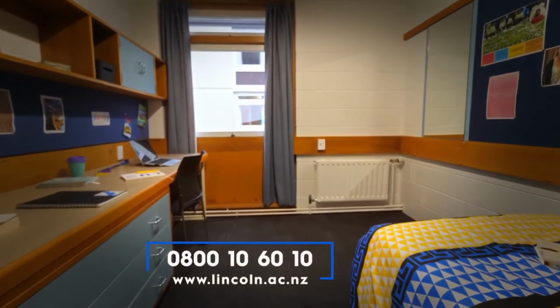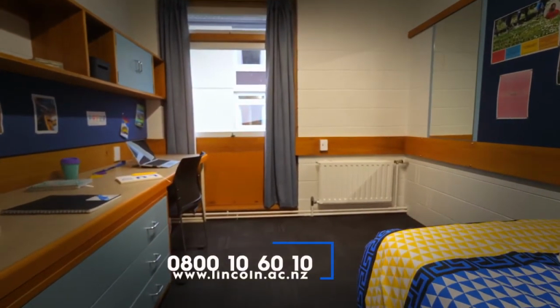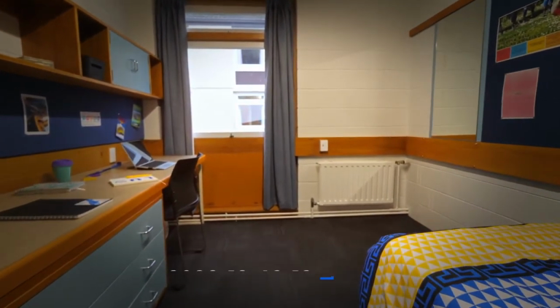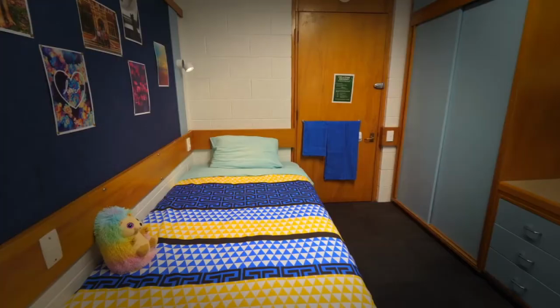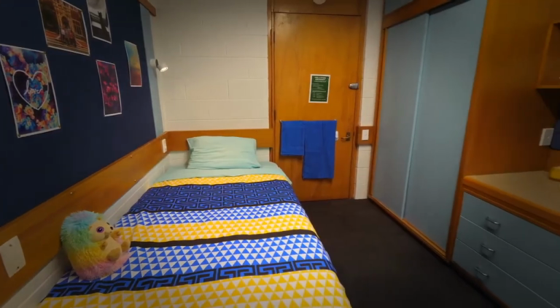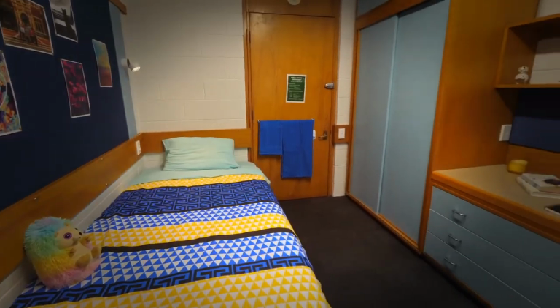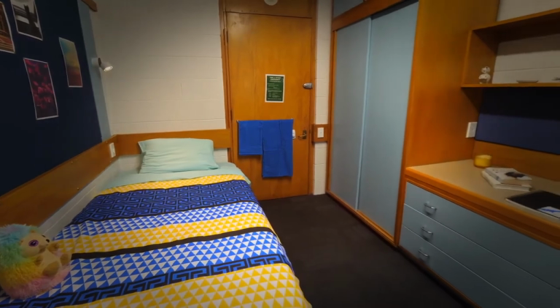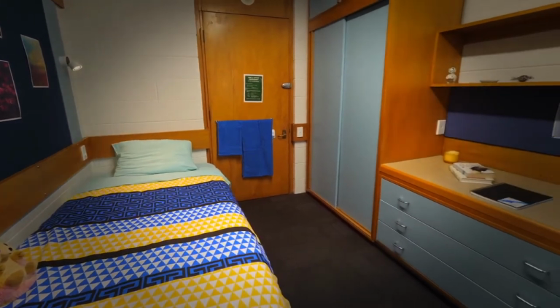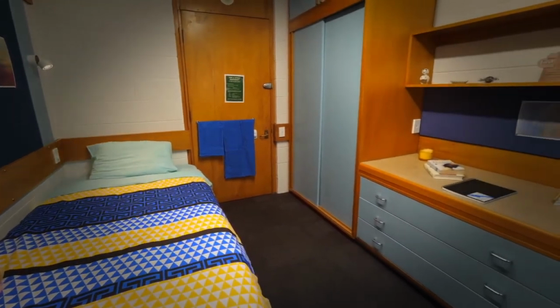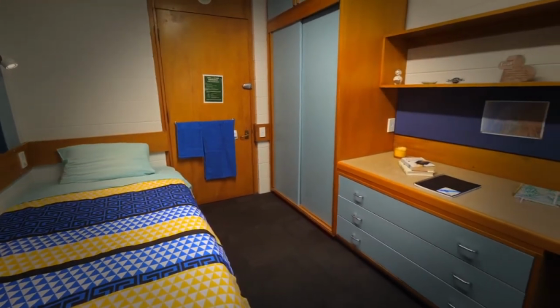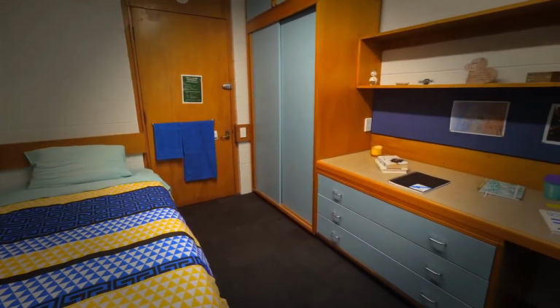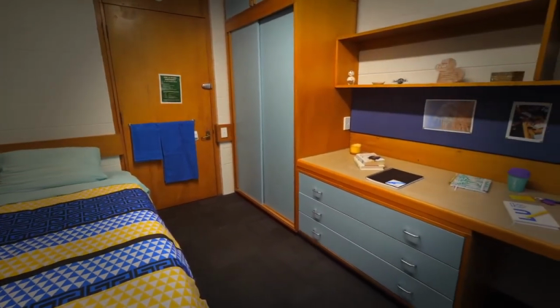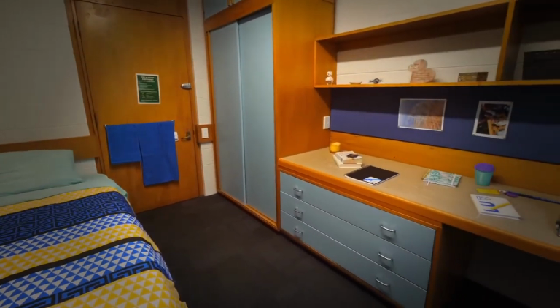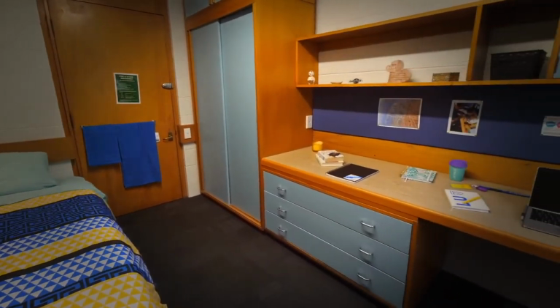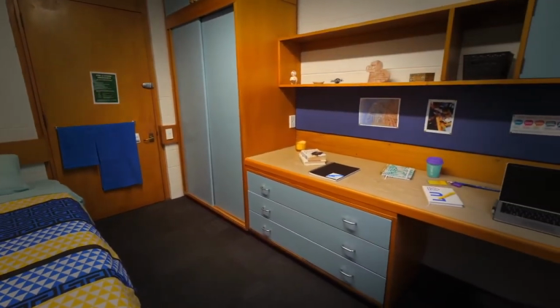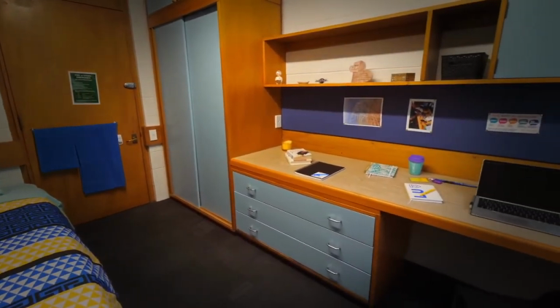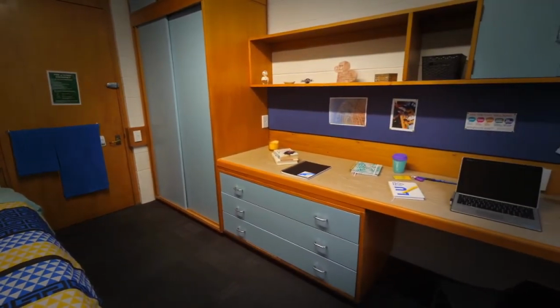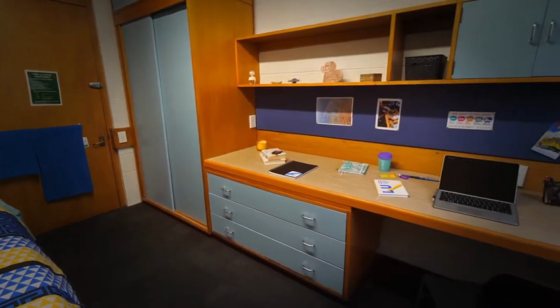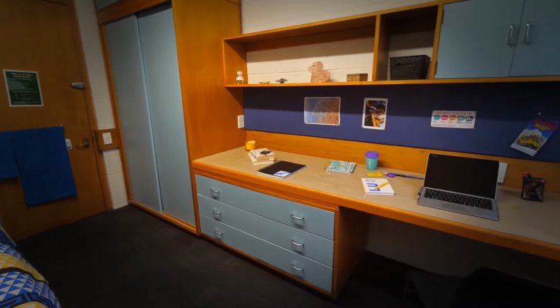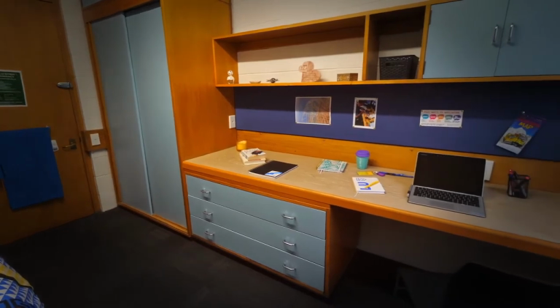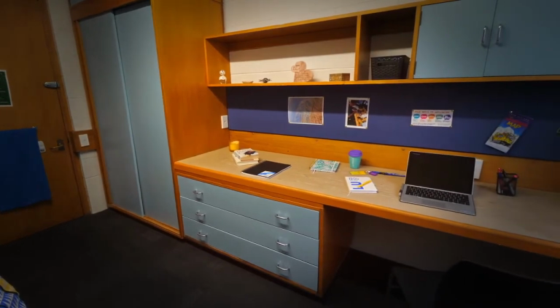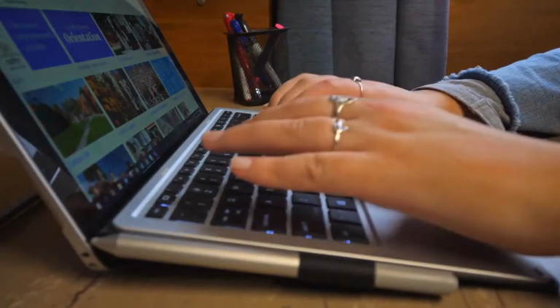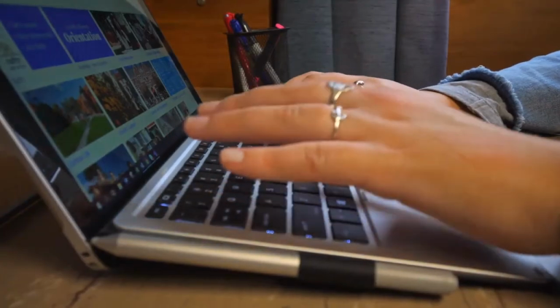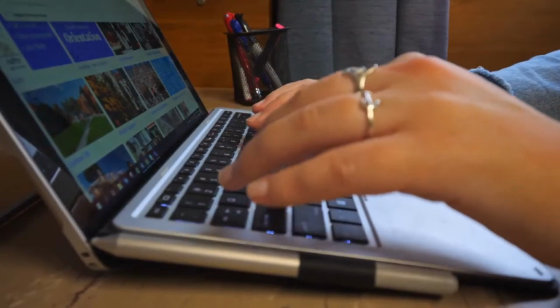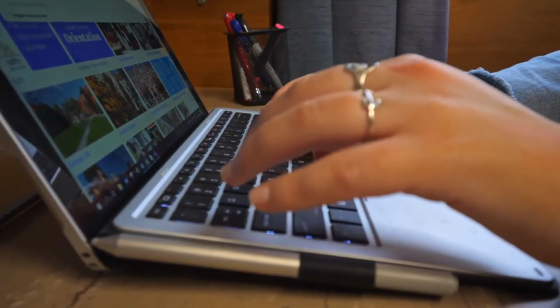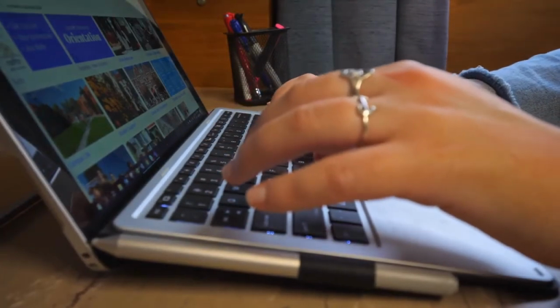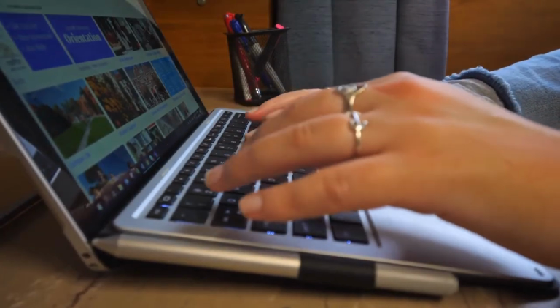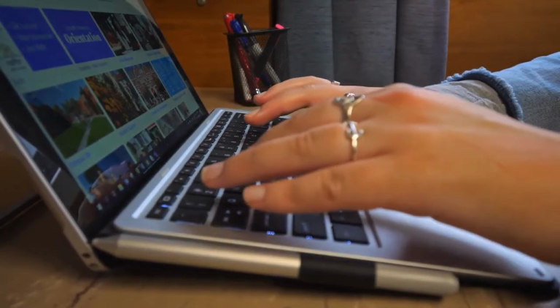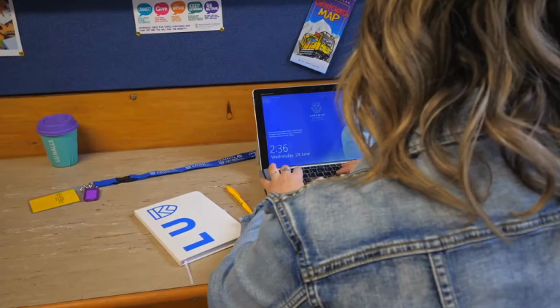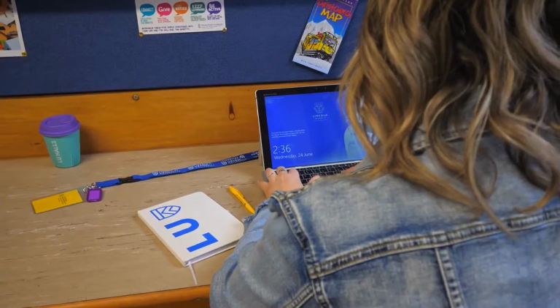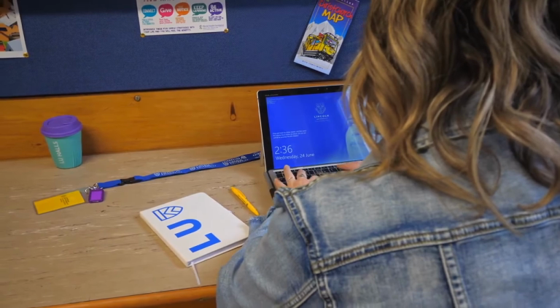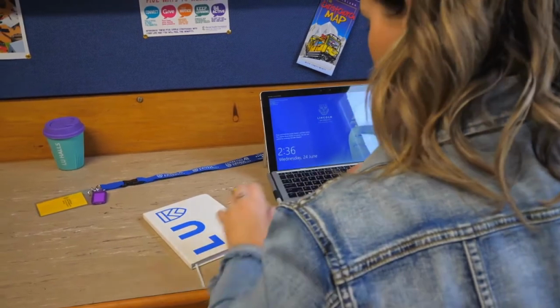All of the bedrooms have a bed, desk, chair and wardrobe already in them. You can bring your own bedding with you or you can purchase a bedding pack from the accommodation office. You should also bring all of your devices and anything that you'd like to personalise your room with.